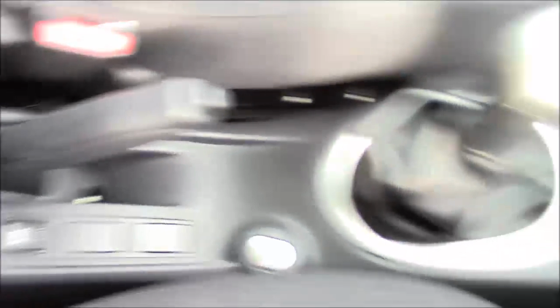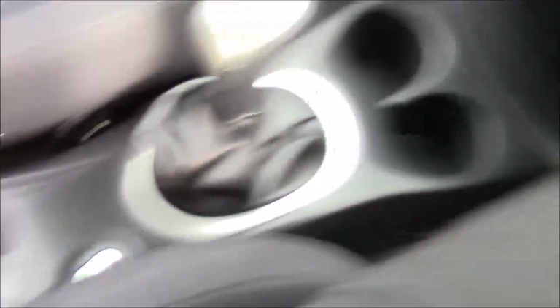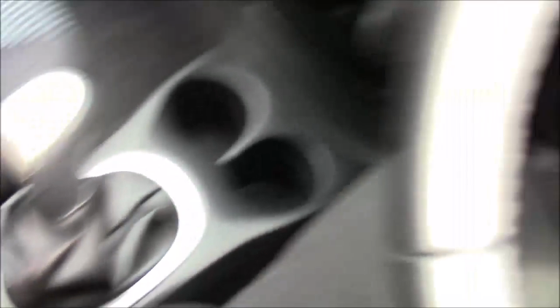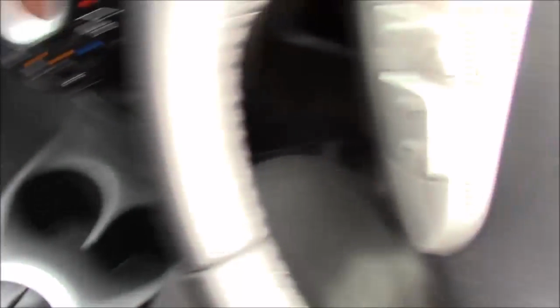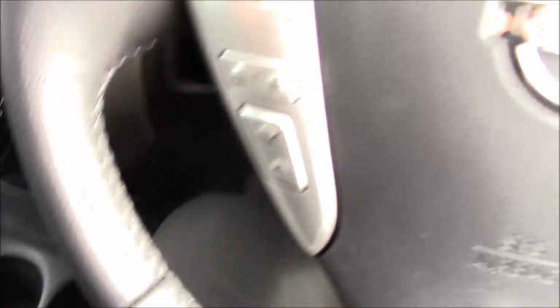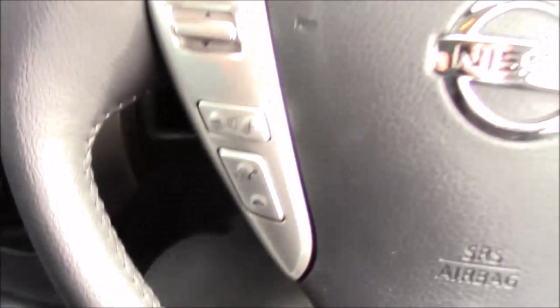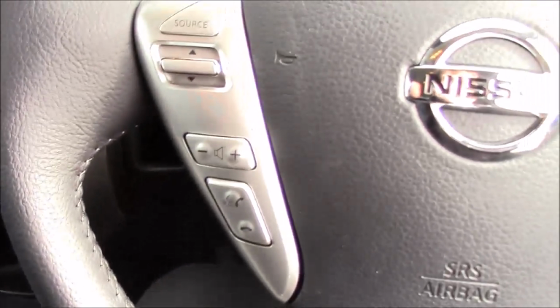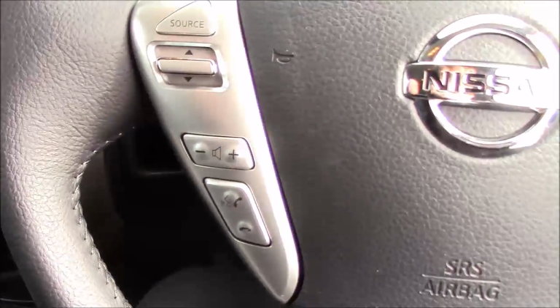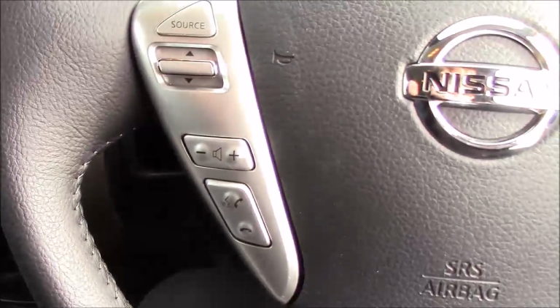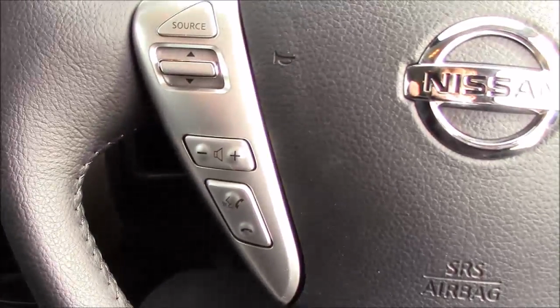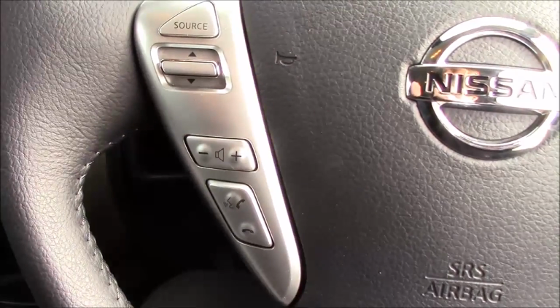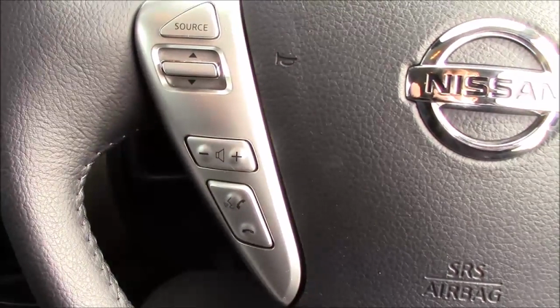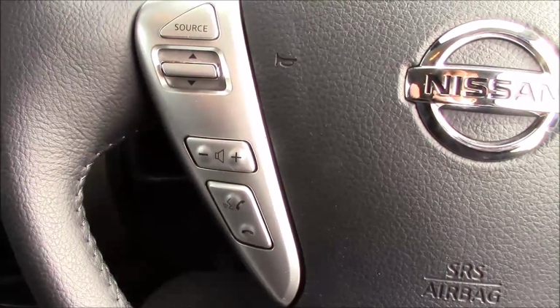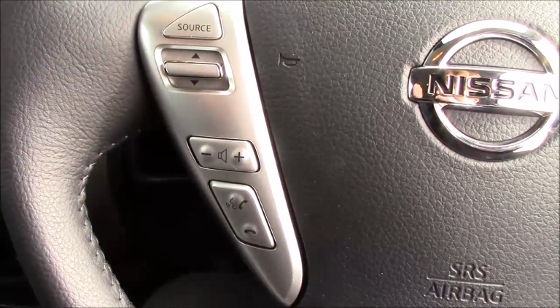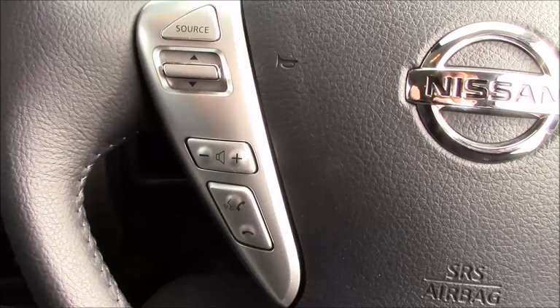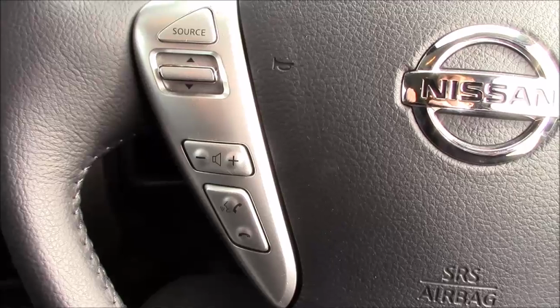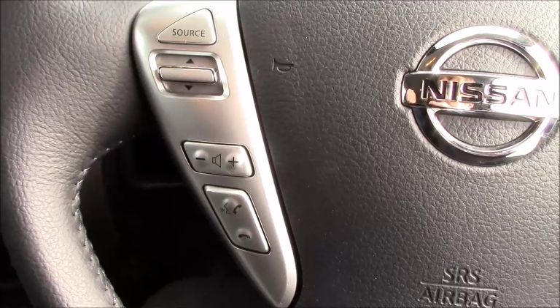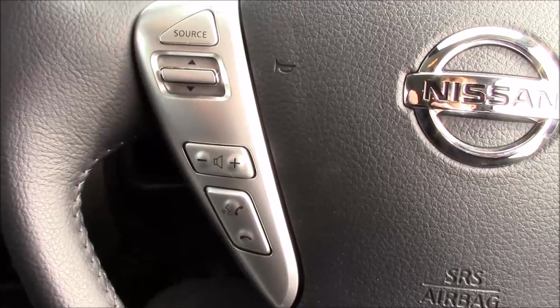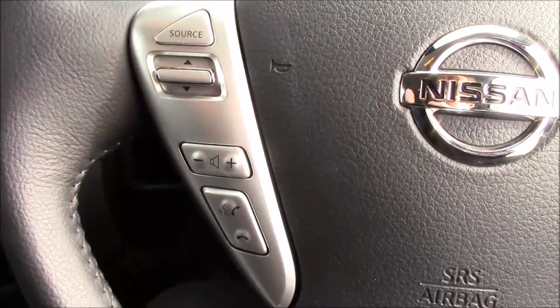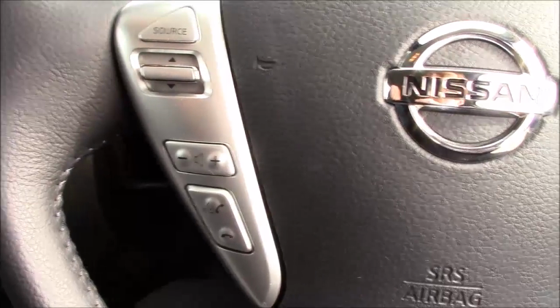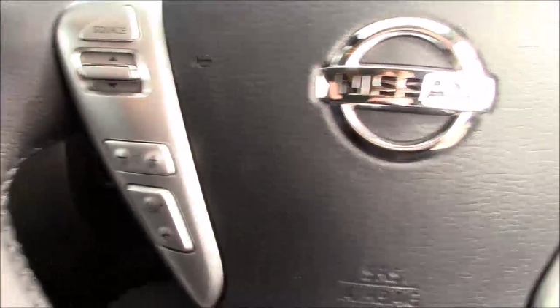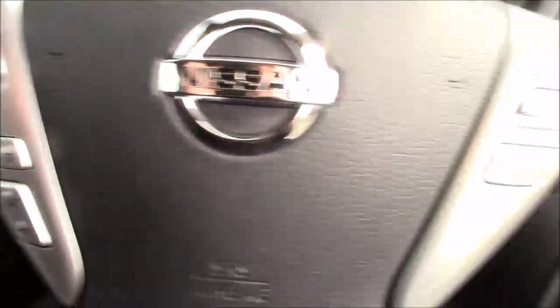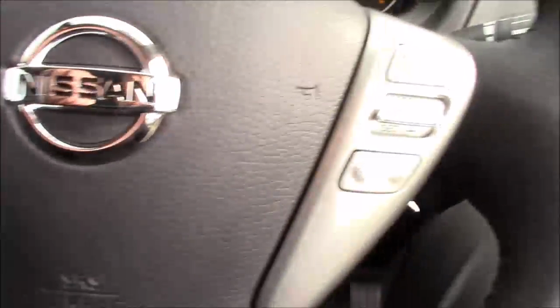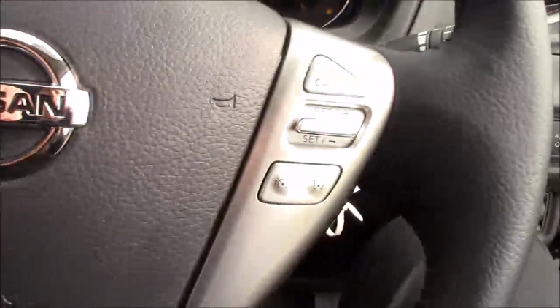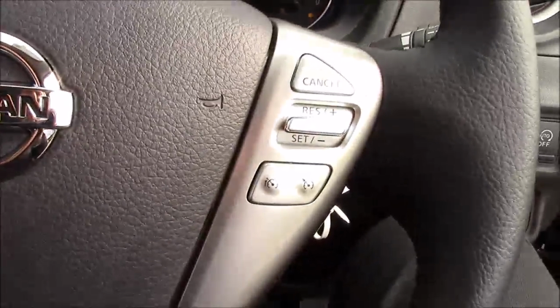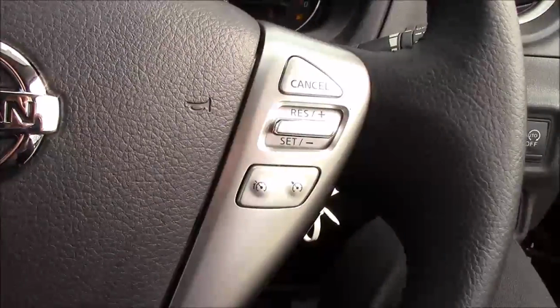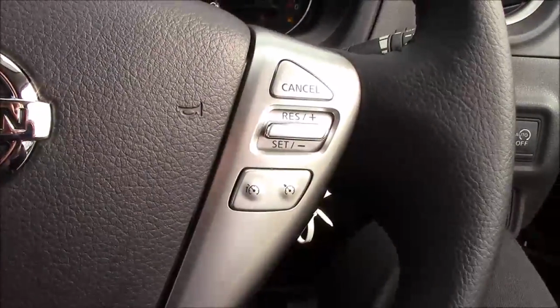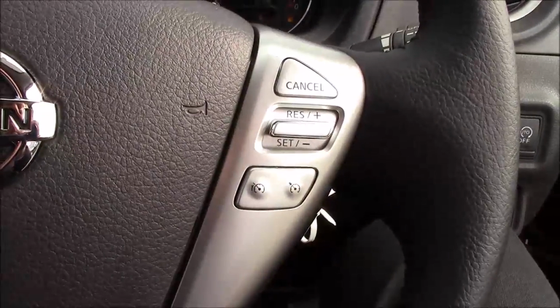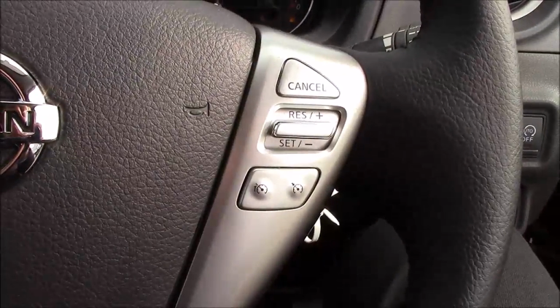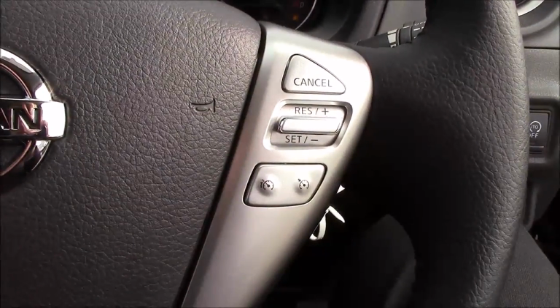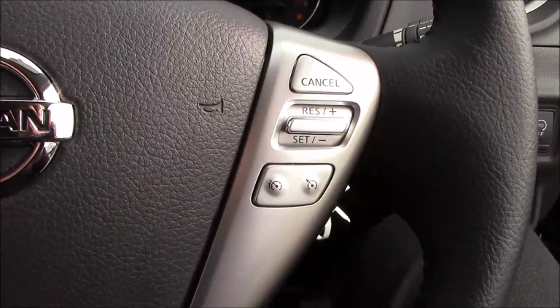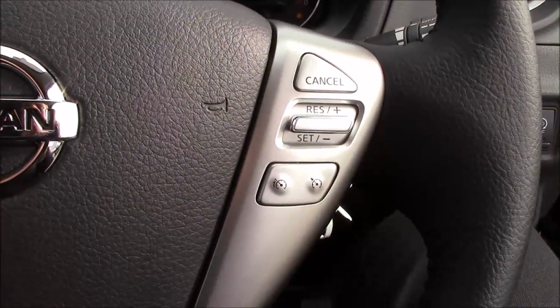If we take a look at the steering wheel on the car, we can see that on the left hand side you have the Bluetooth phone connectivity and the volume and audio controls, and on the right hand side you have the speed limit and the cruise control.